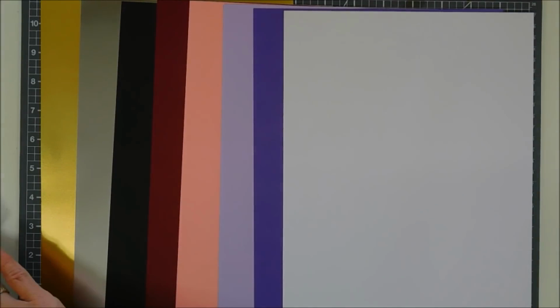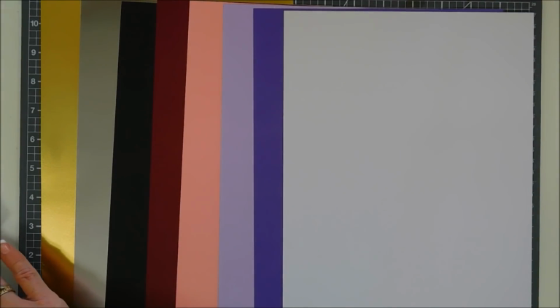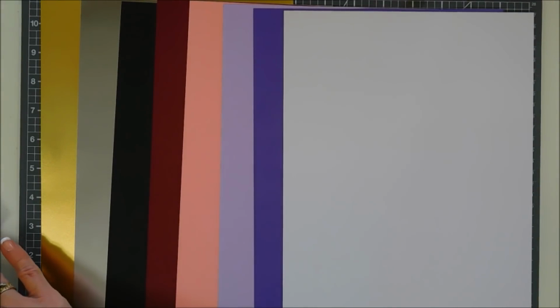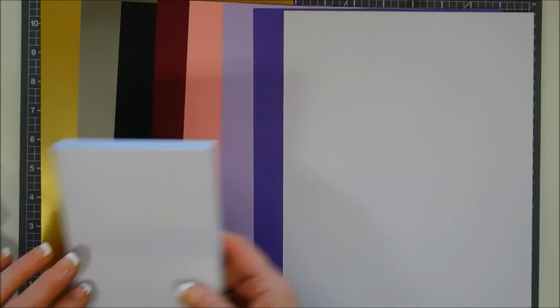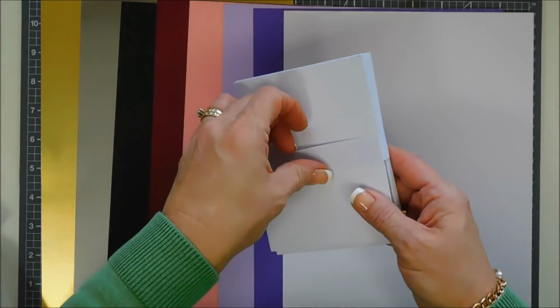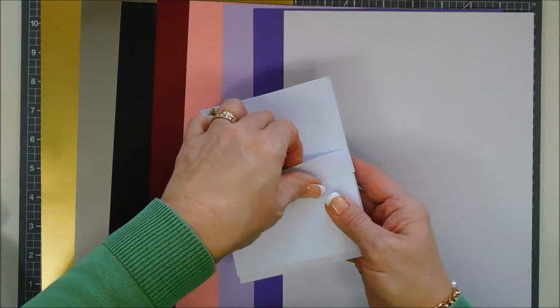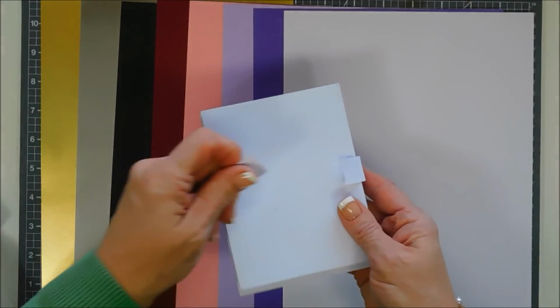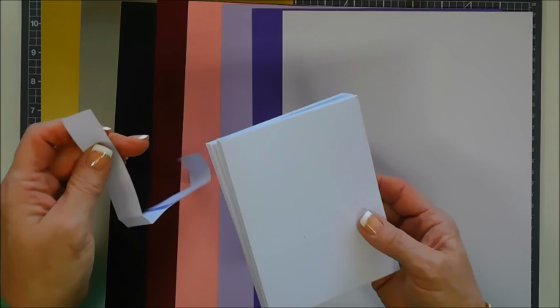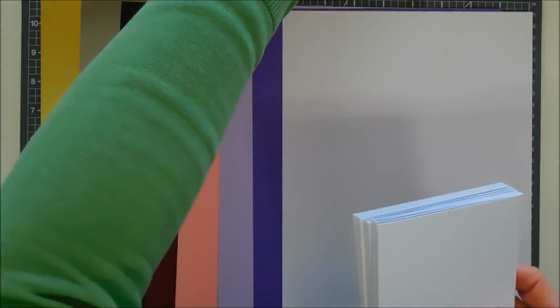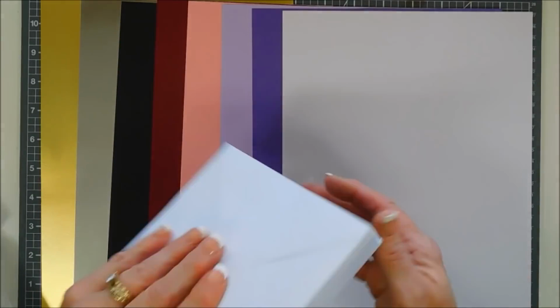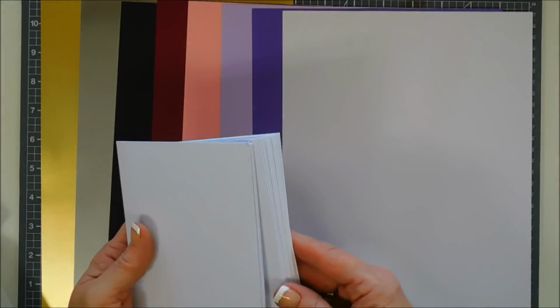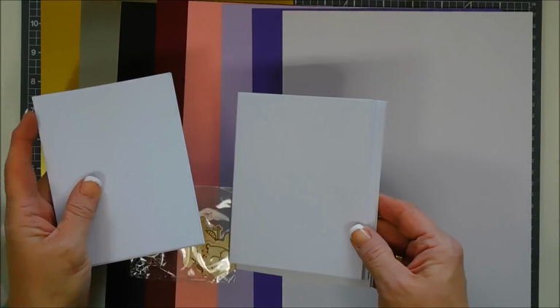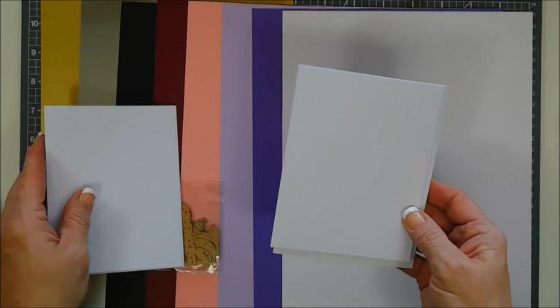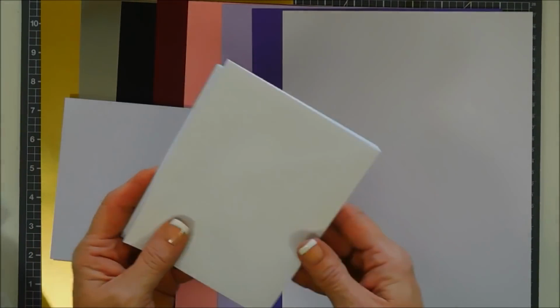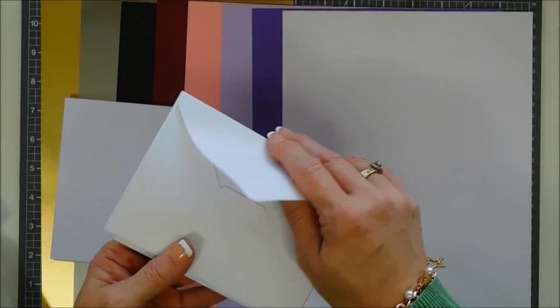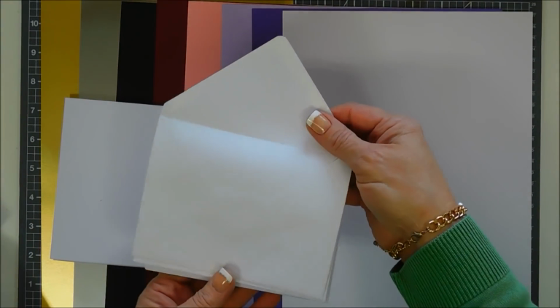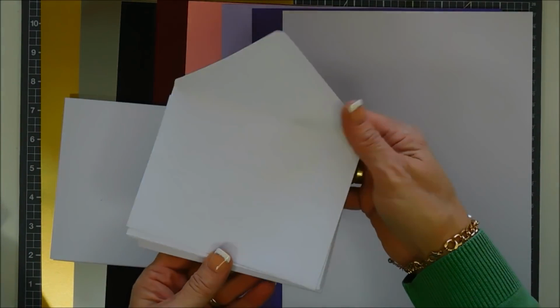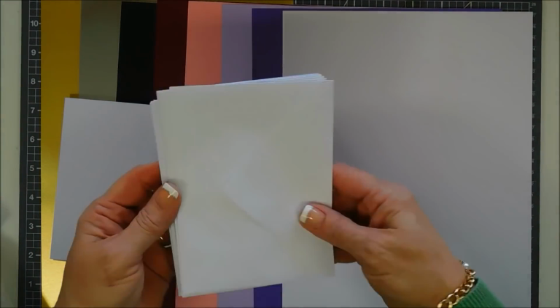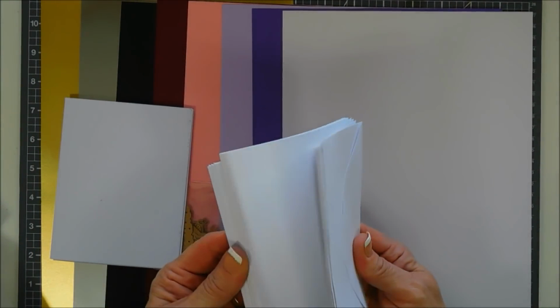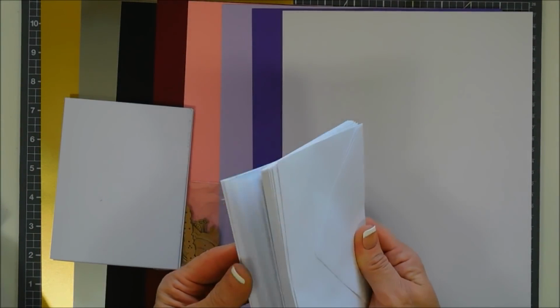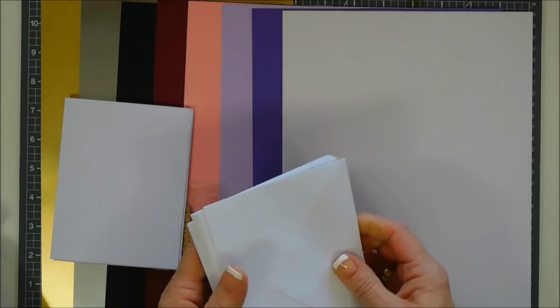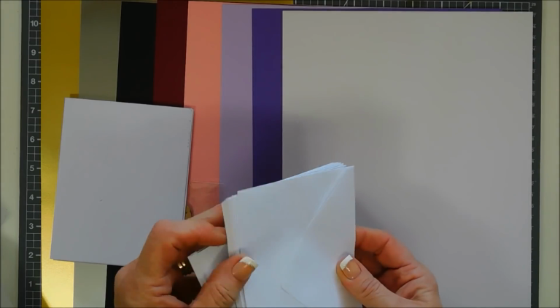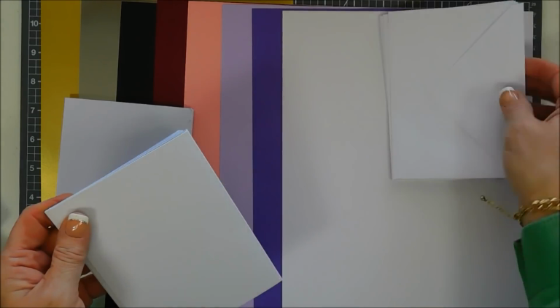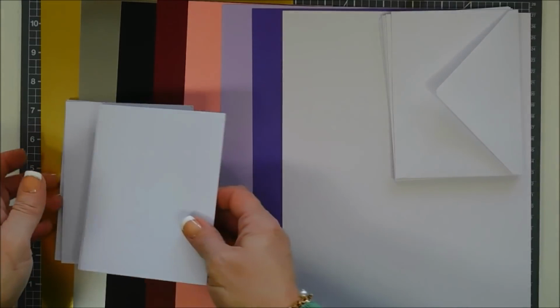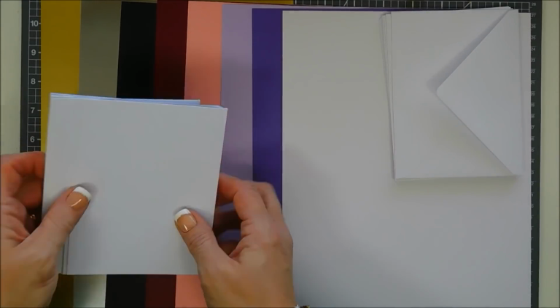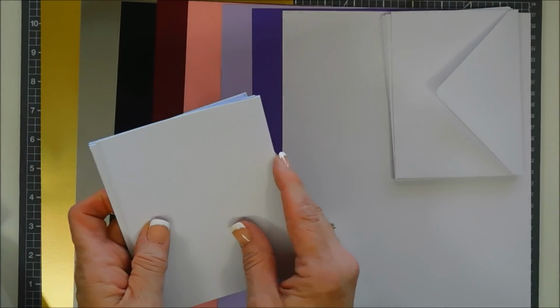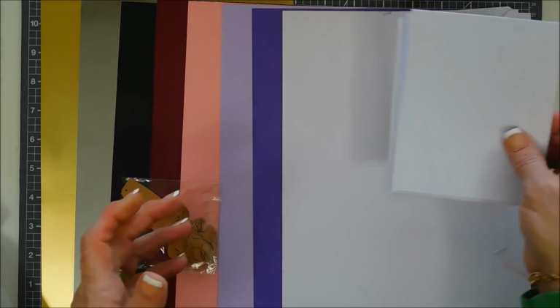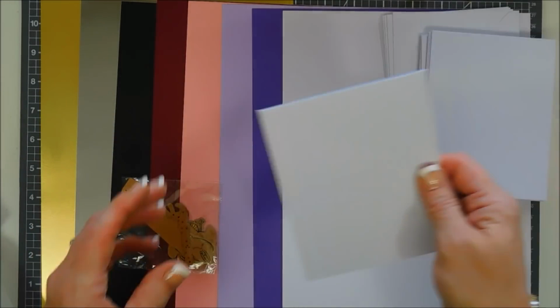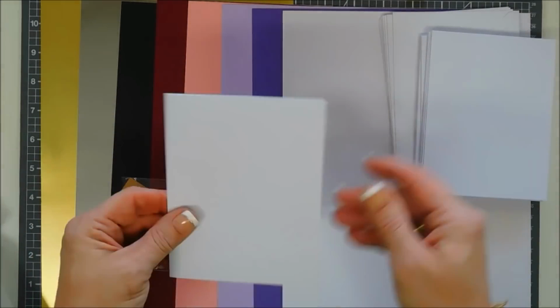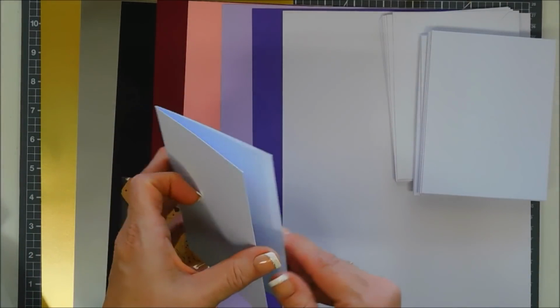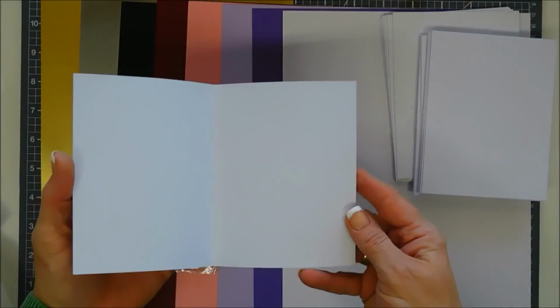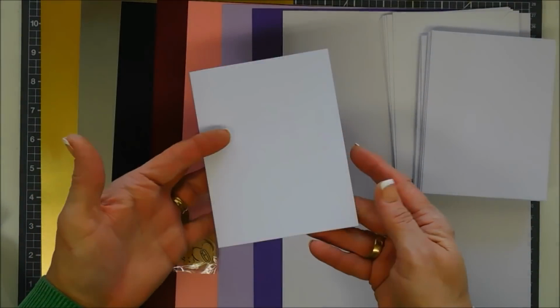You get 10 card bases and 10 envelopes — they are A2 in size. I love that they include the envelopes; they're pre-scored and folded and they're side-folding.